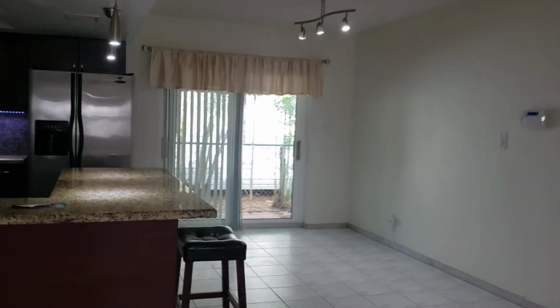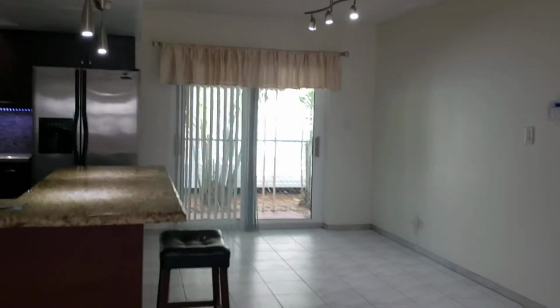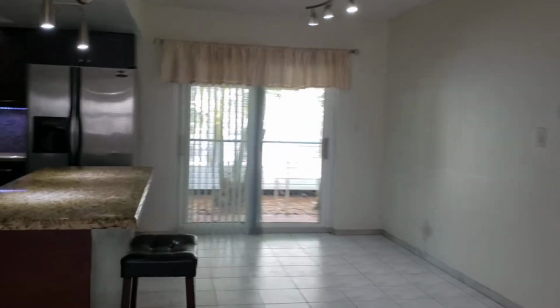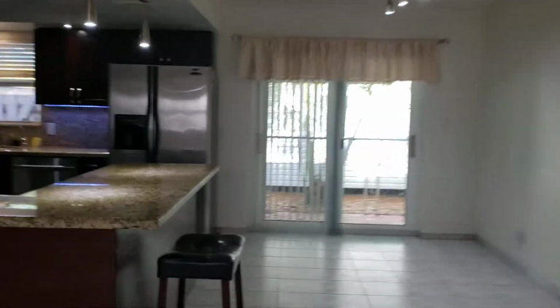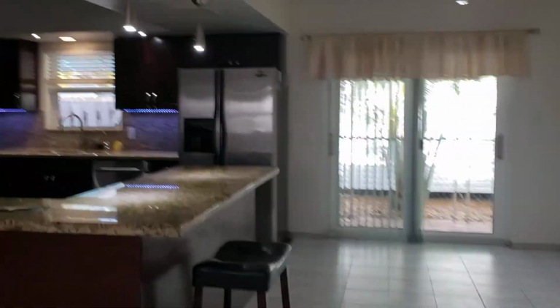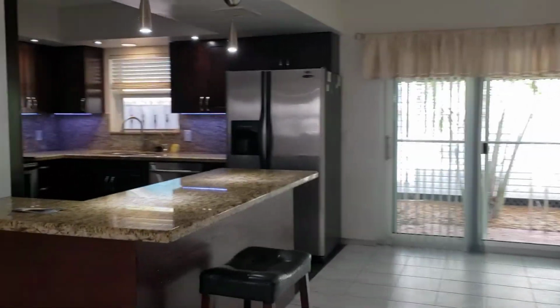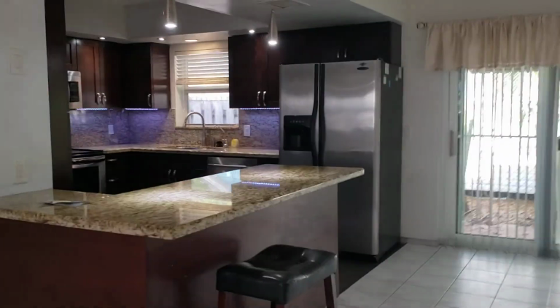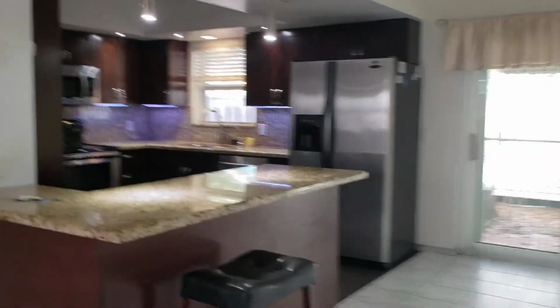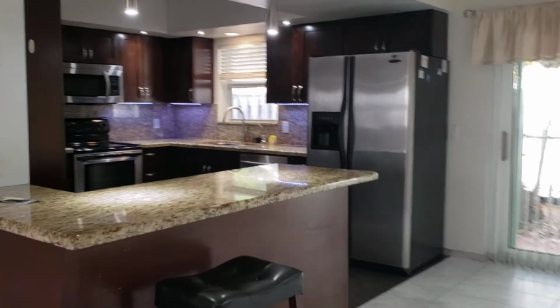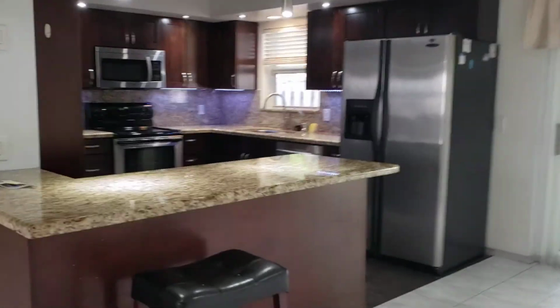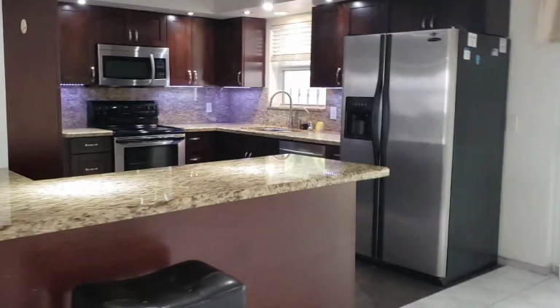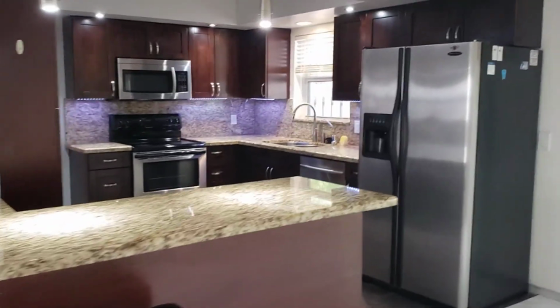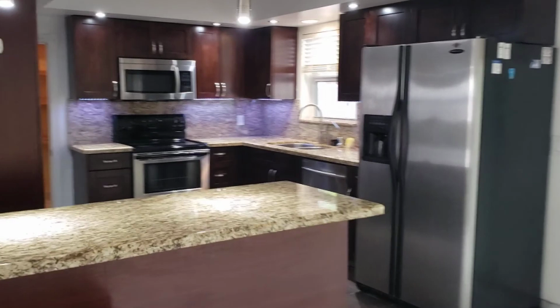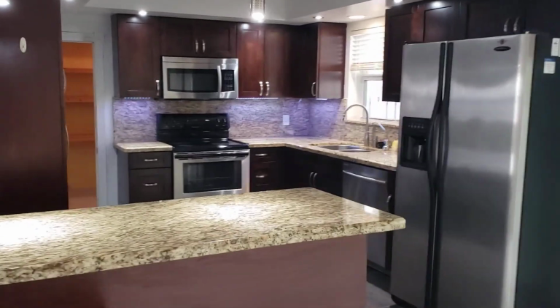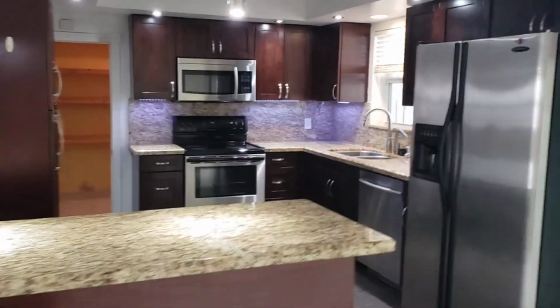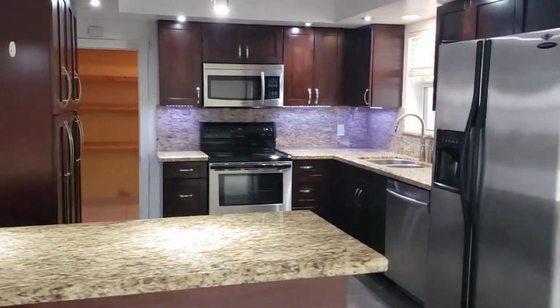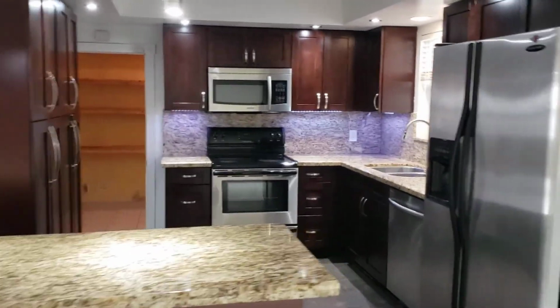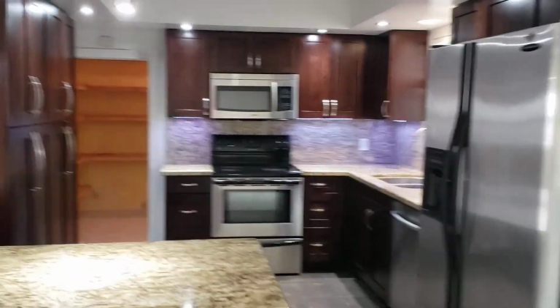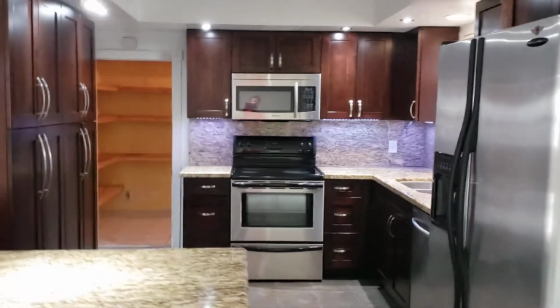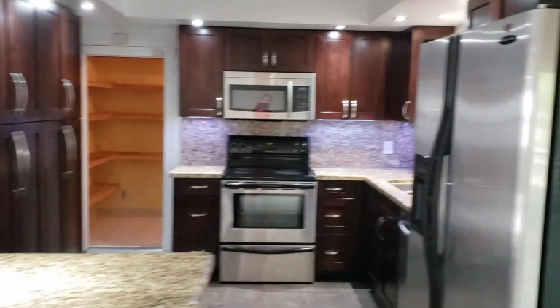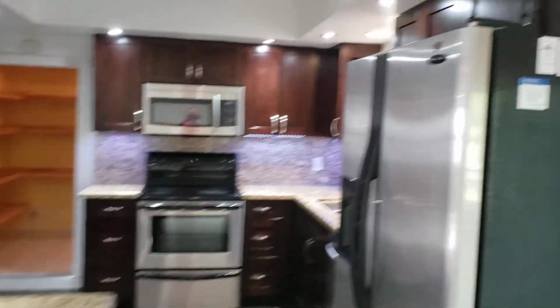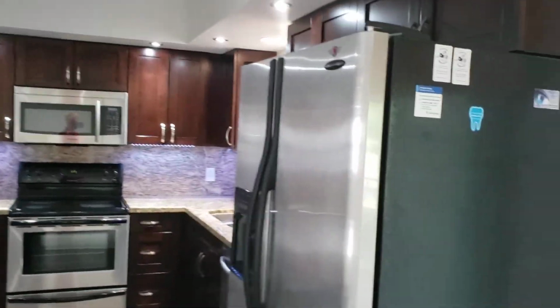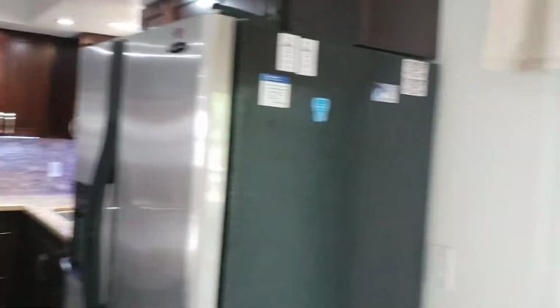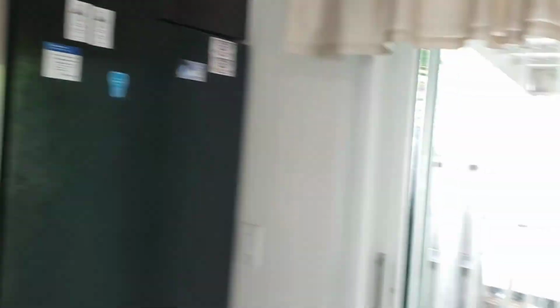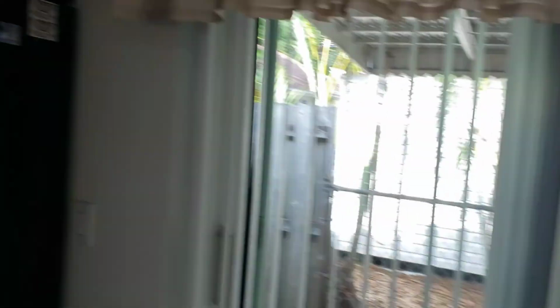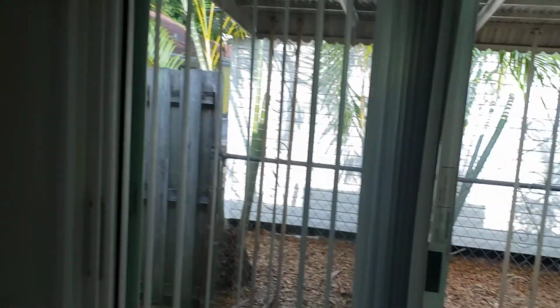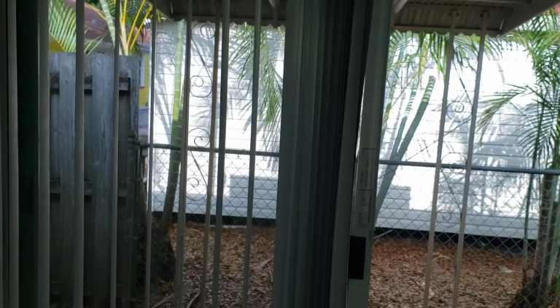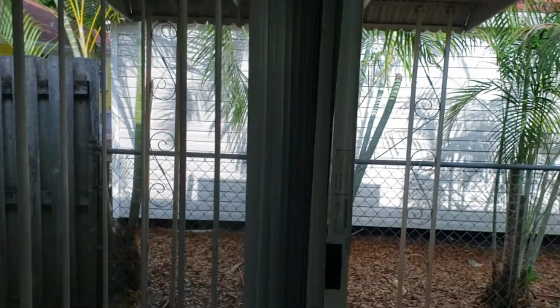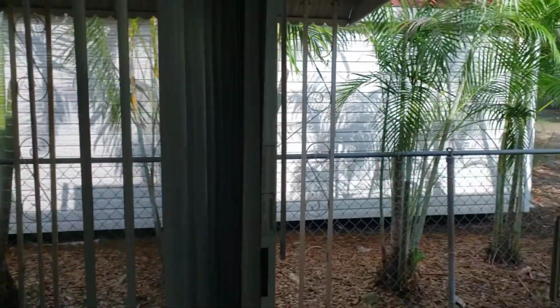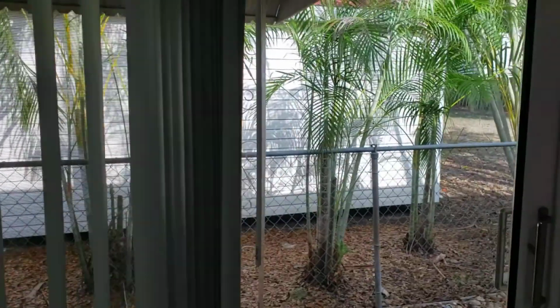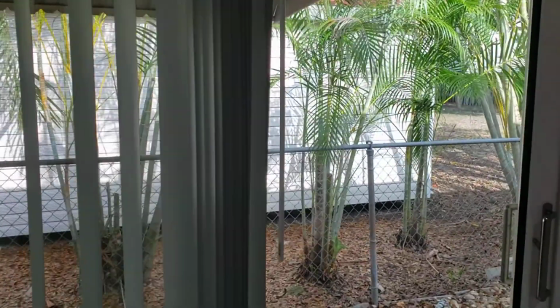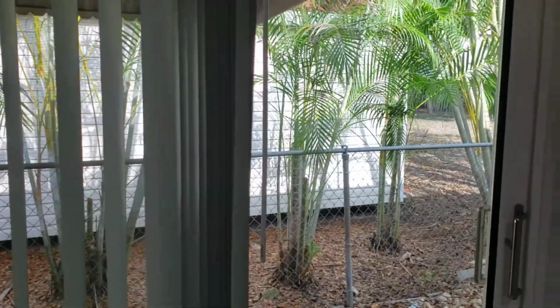Nice dining area, big open kitchen. From the kitchen, you have a nice little patio. You can have a little breakfast table.